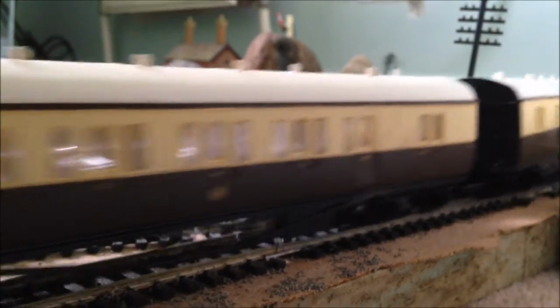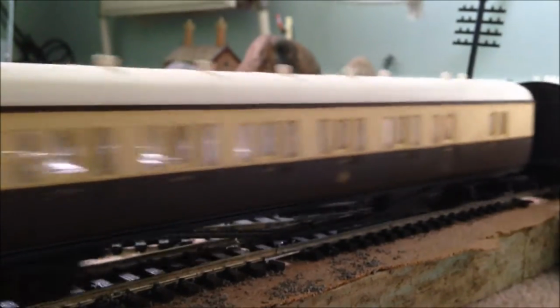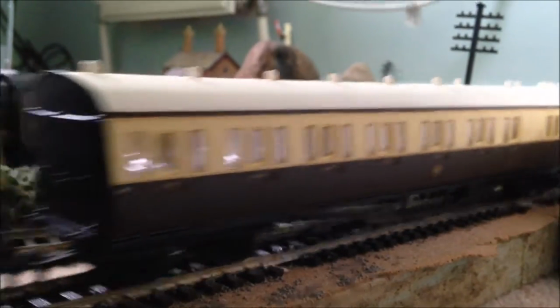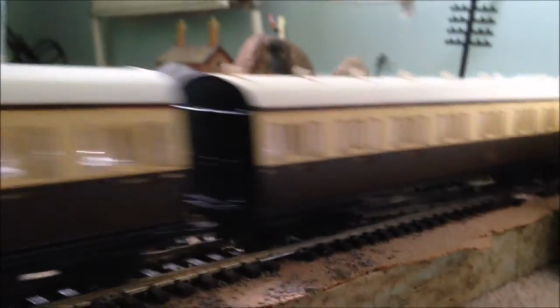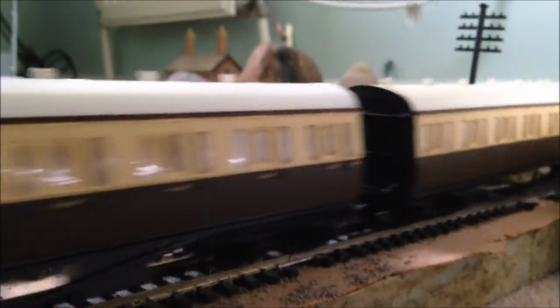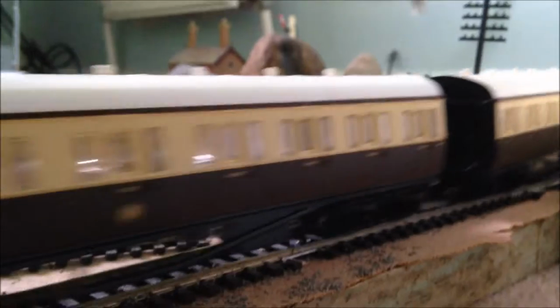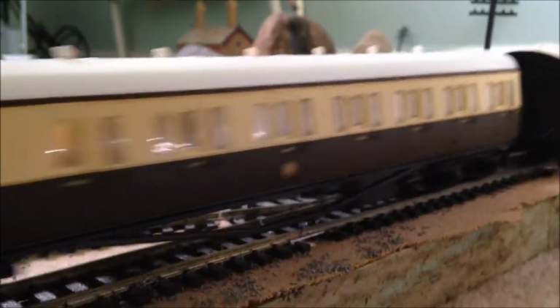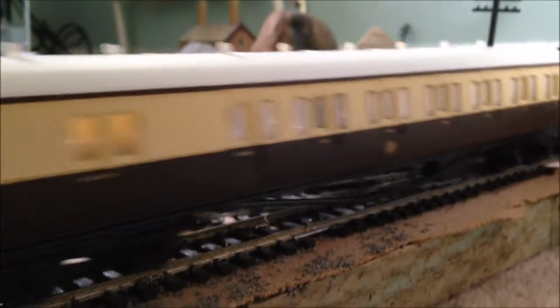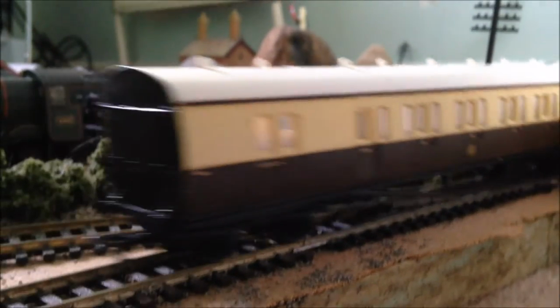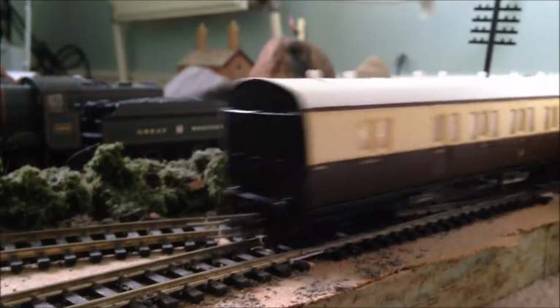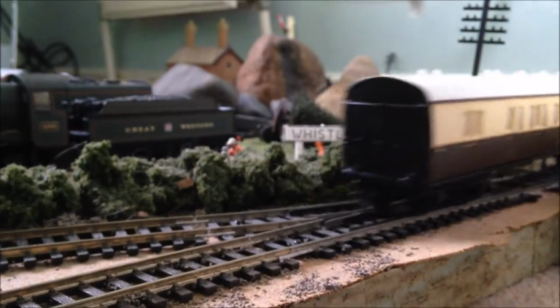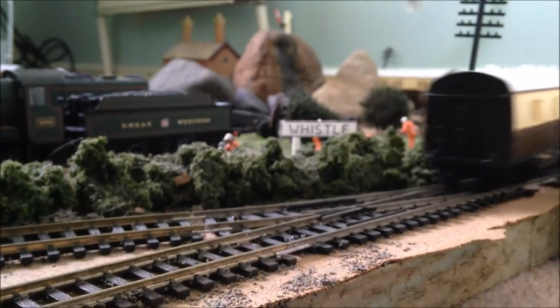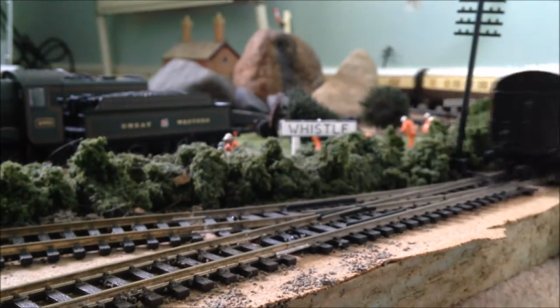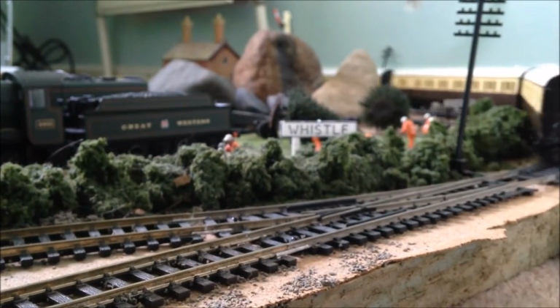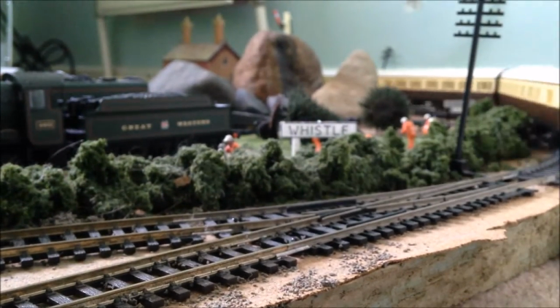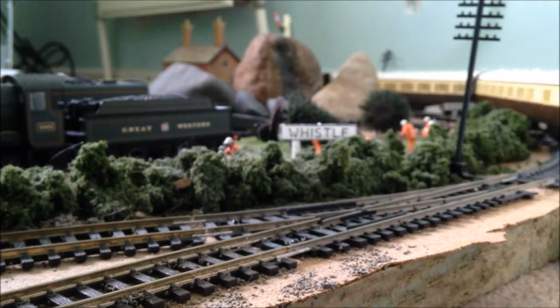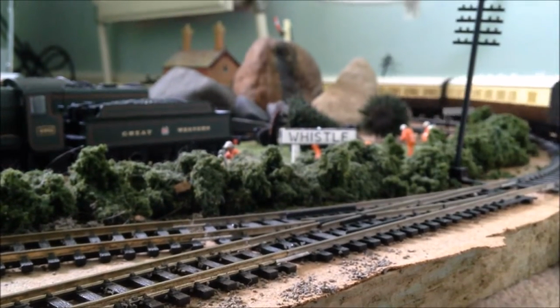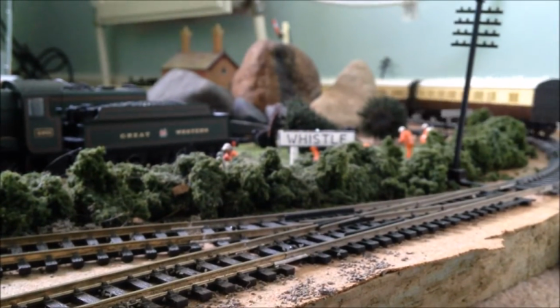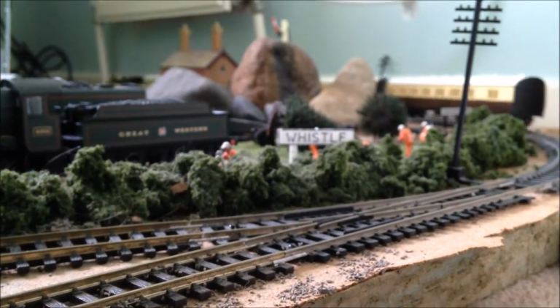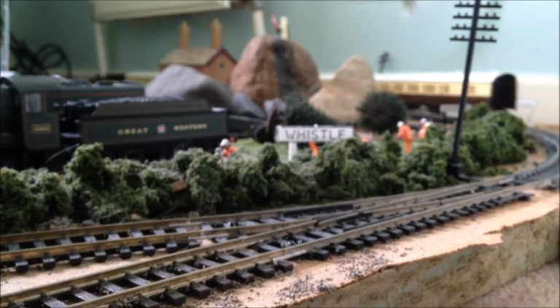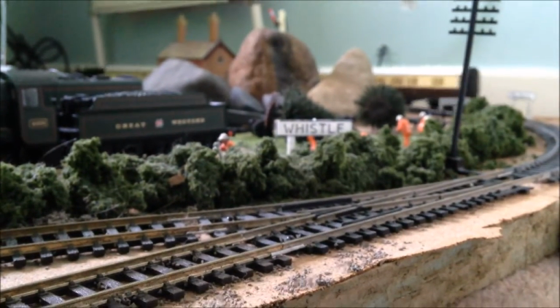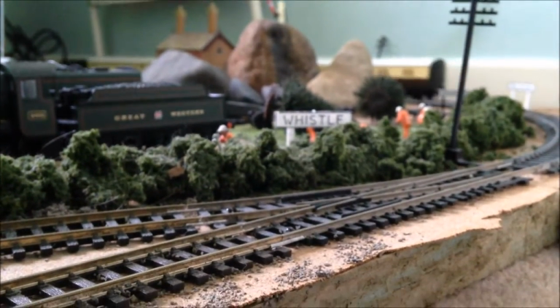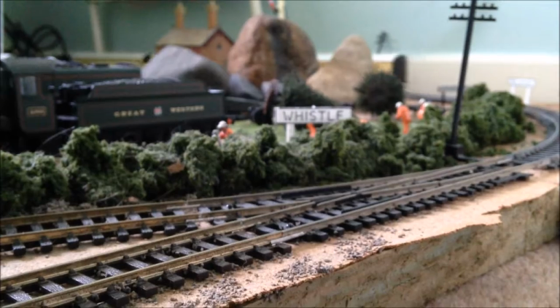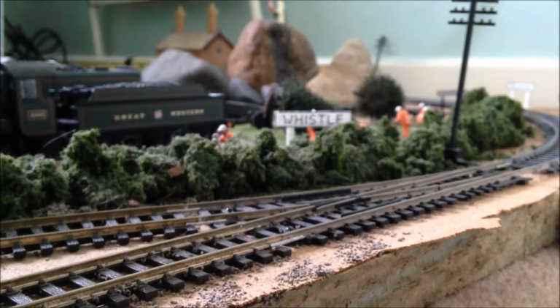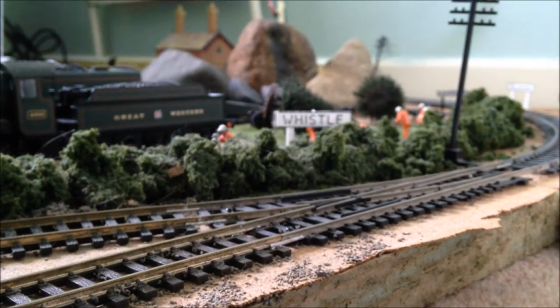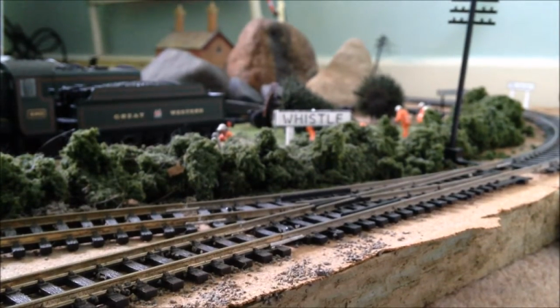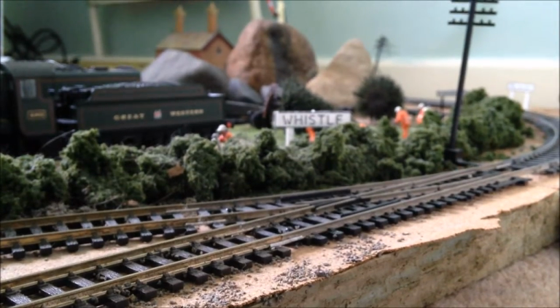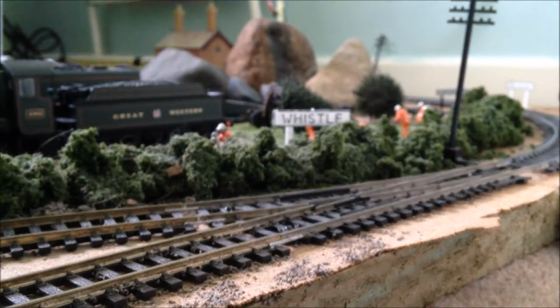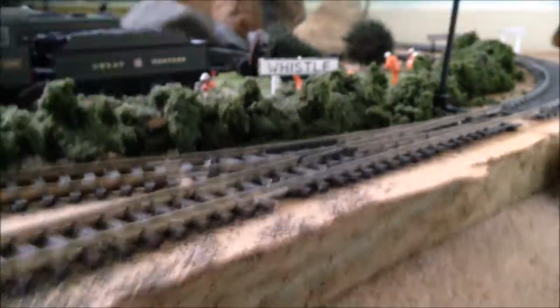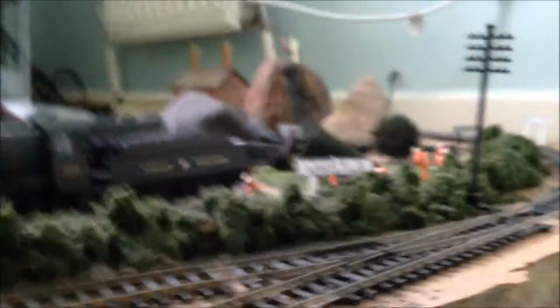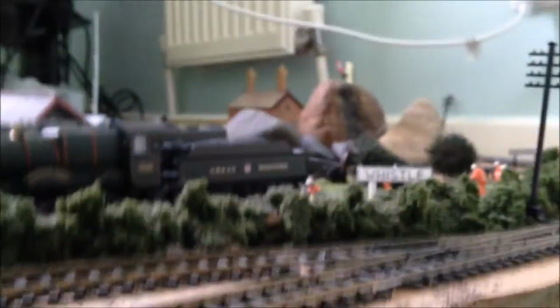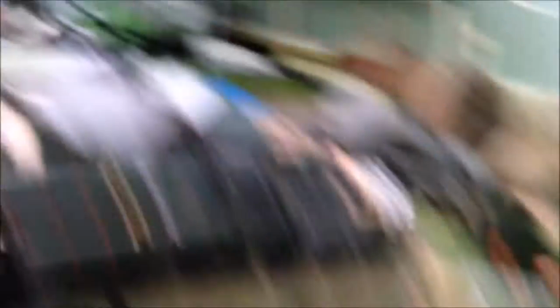I did test this locomotive before filming. I actually had it pull a full 11 coaches with about the equivalent of an 0-6-0, and it managed it. Not too bad at all.